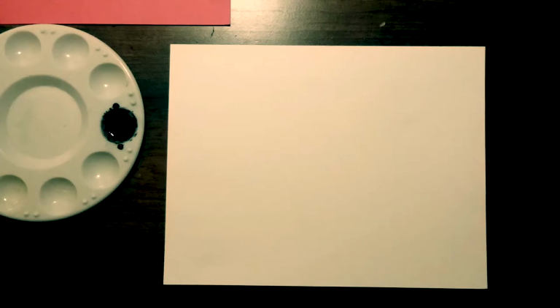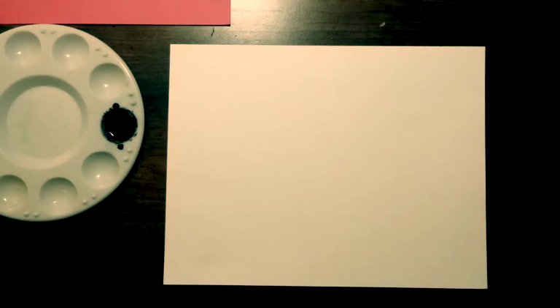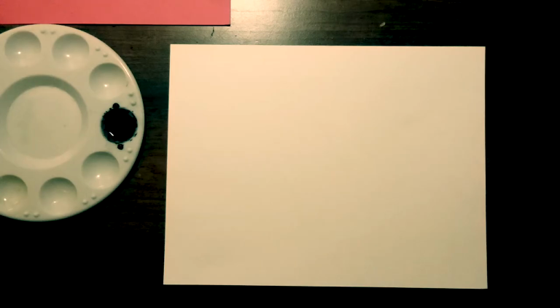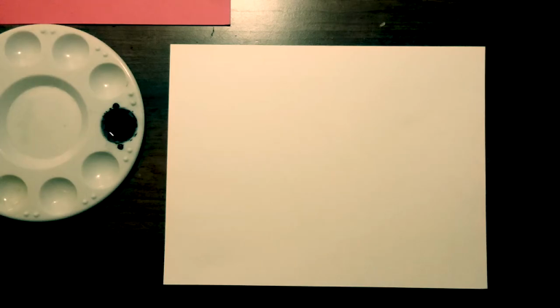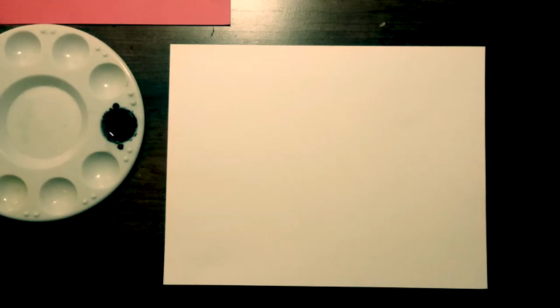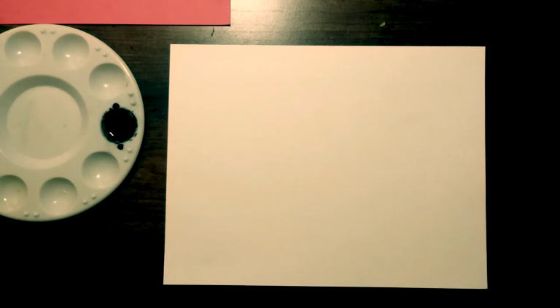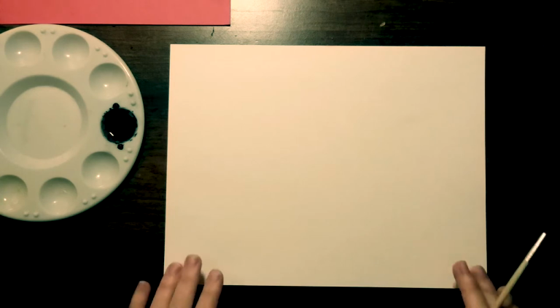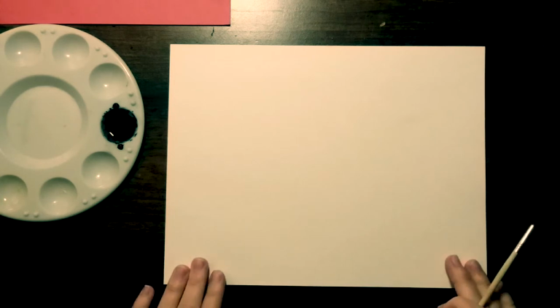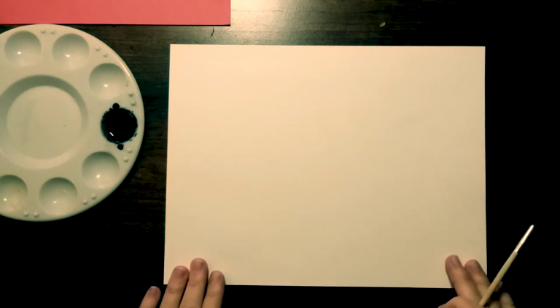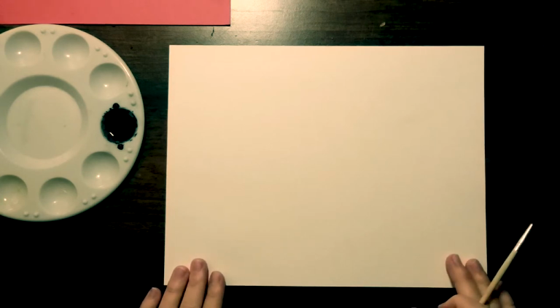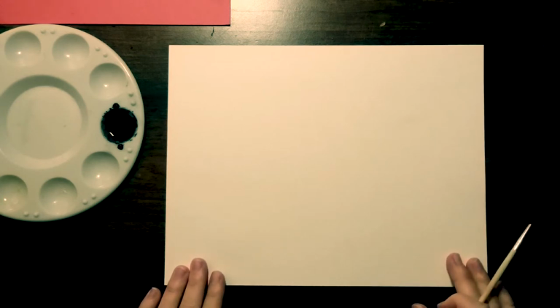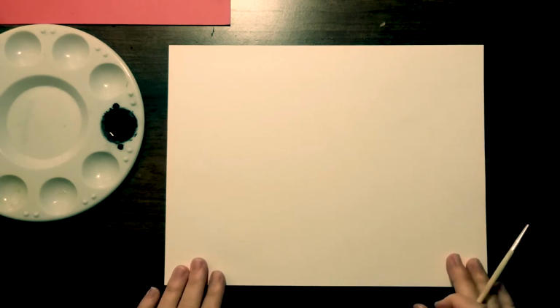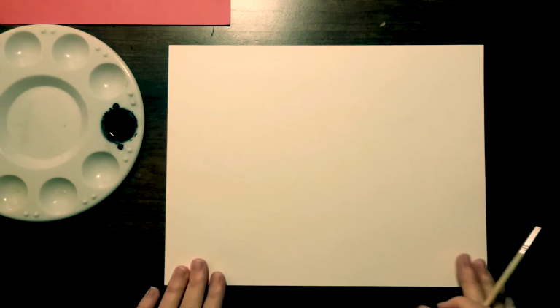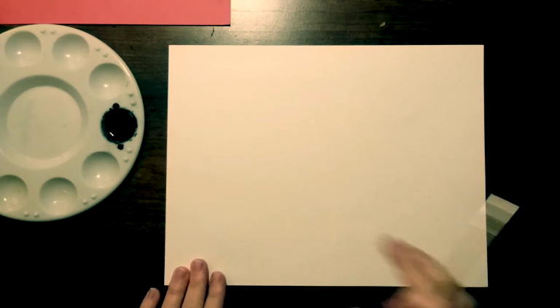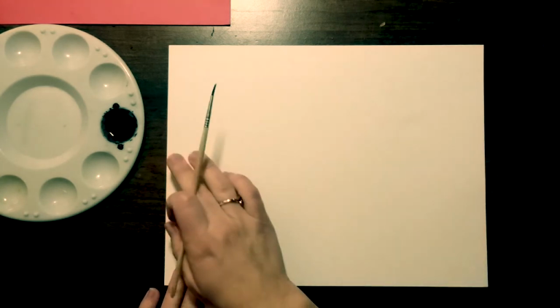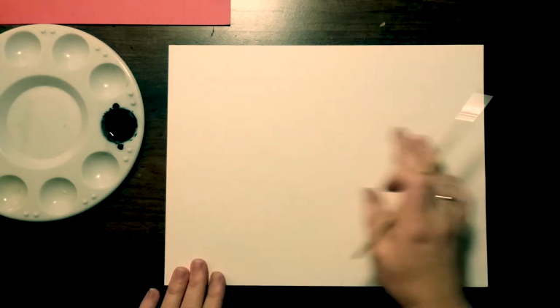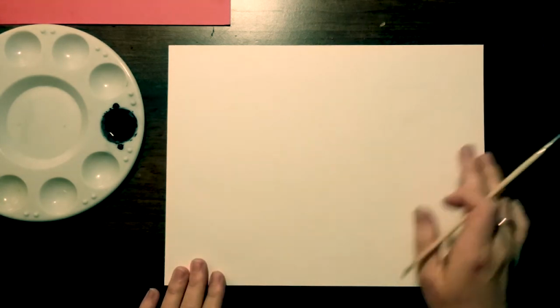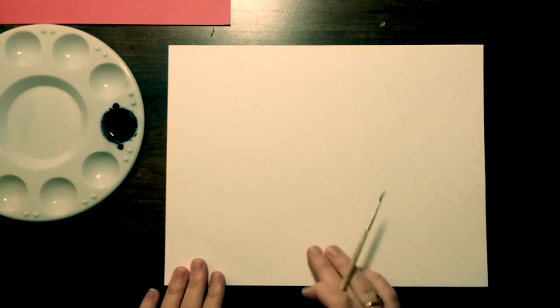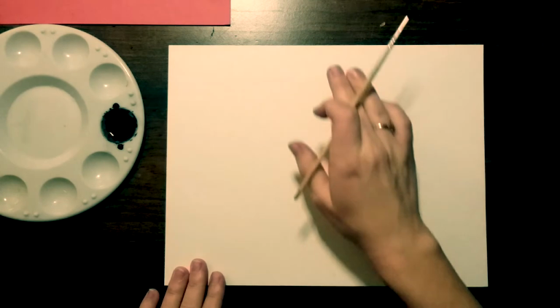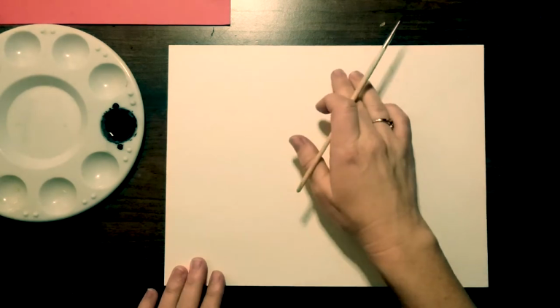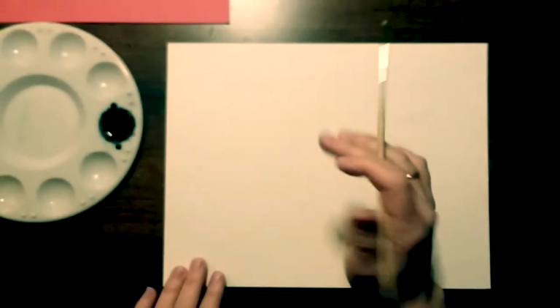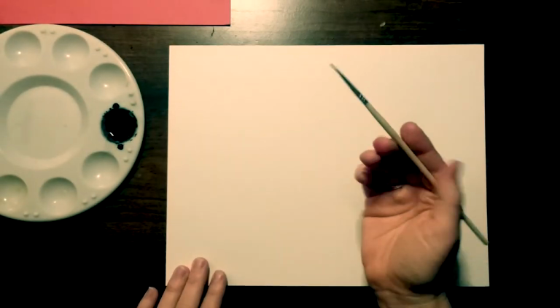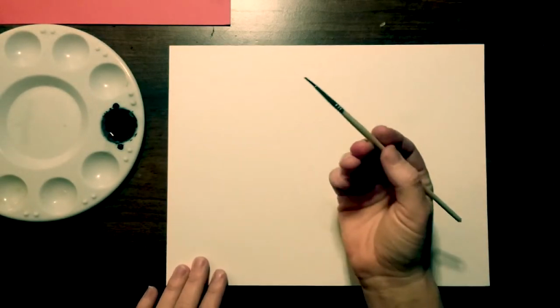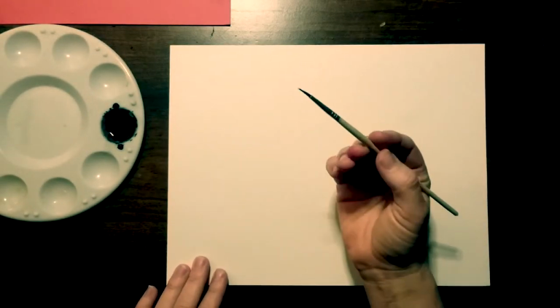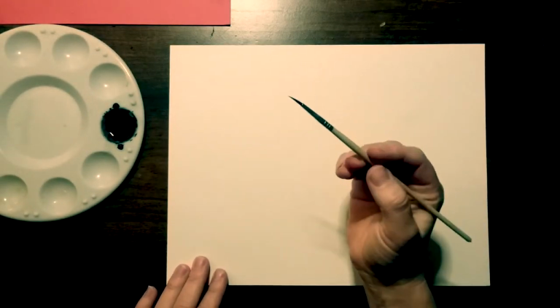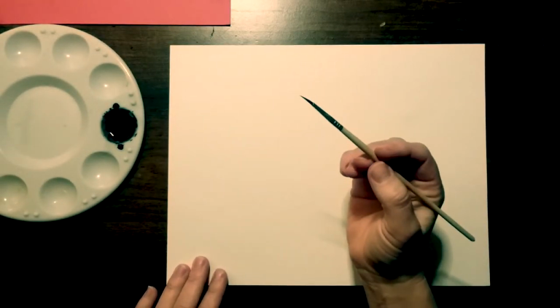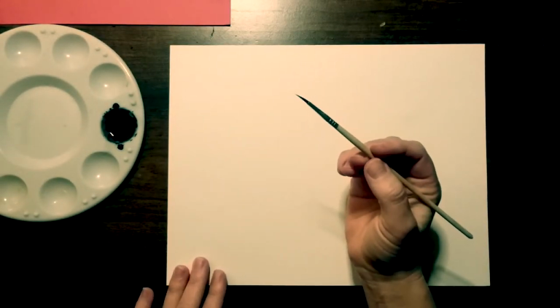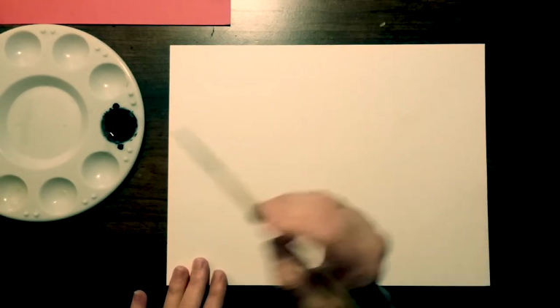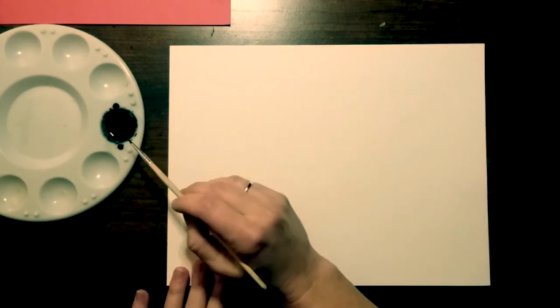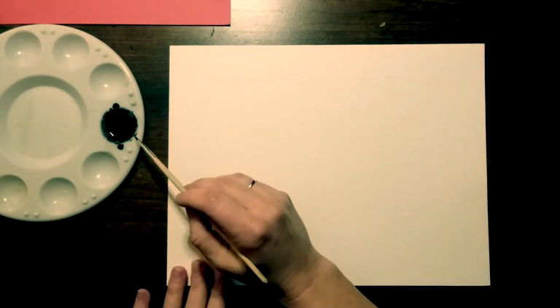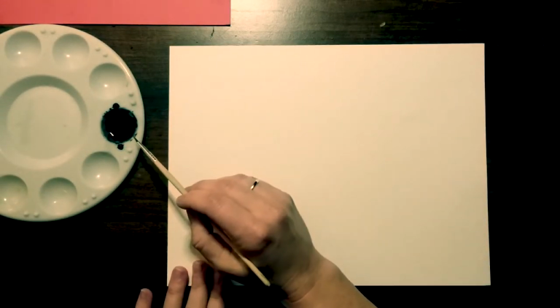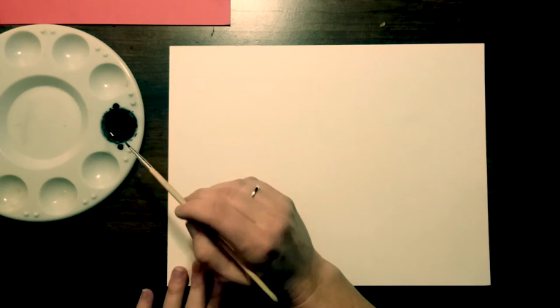To get started, you're going to get a piece of white construction paper and hold it landscape style so it's wider side to side than up and down. You're also going to get a very thin paintbrush and some black watercolor paint.